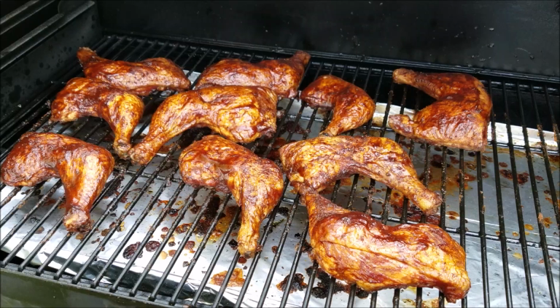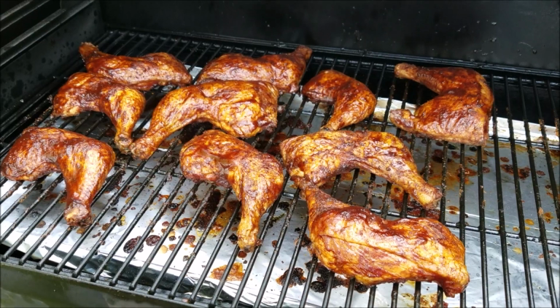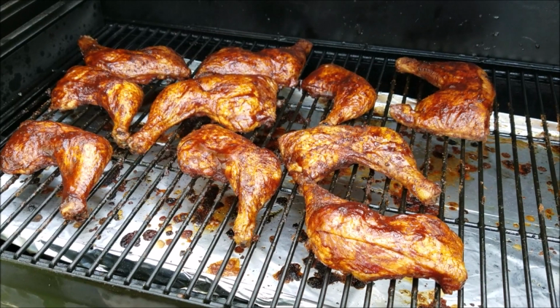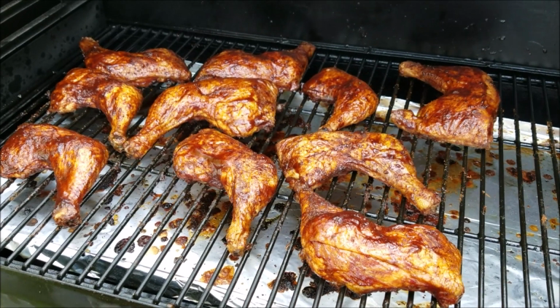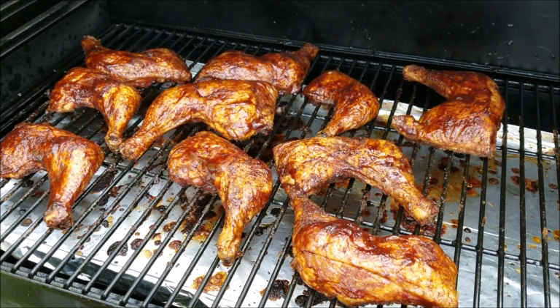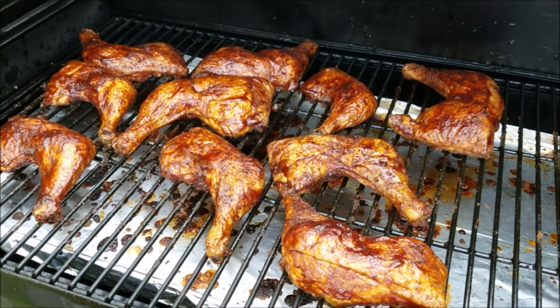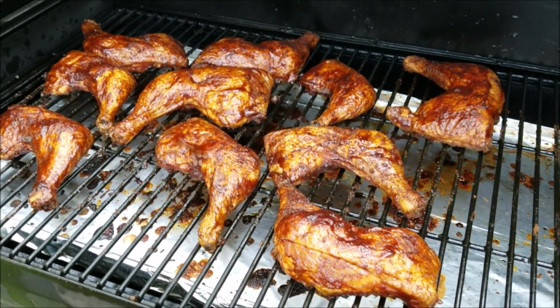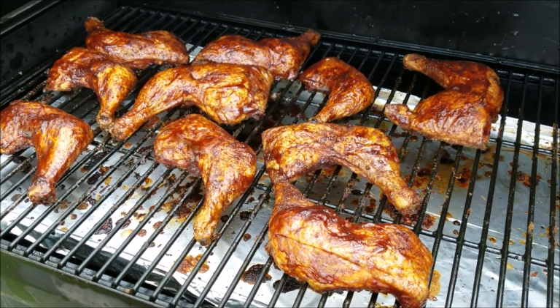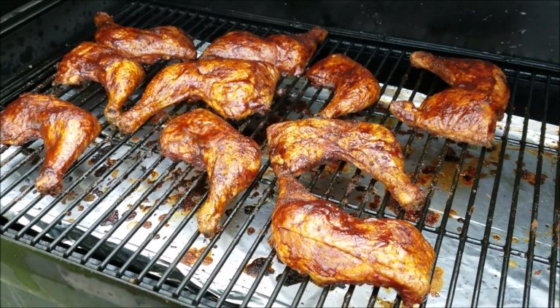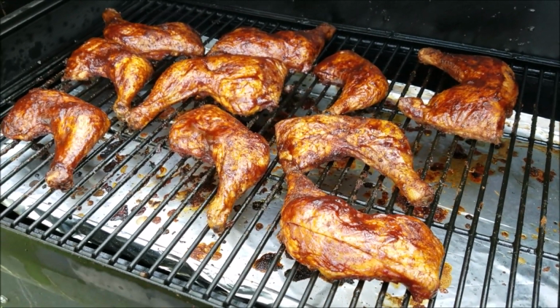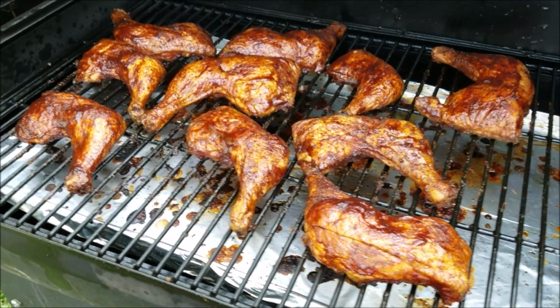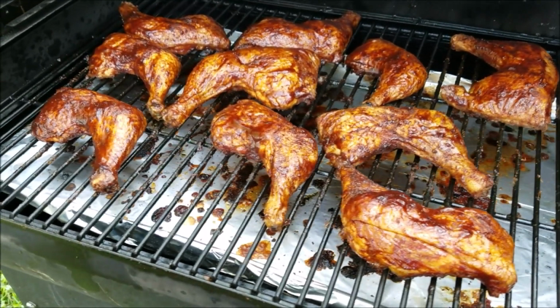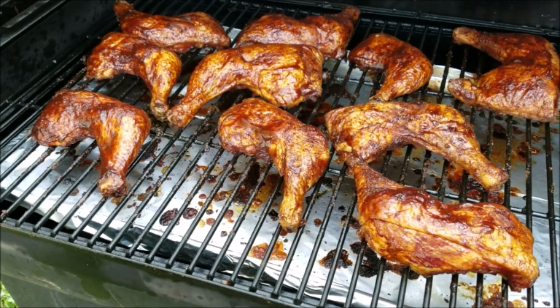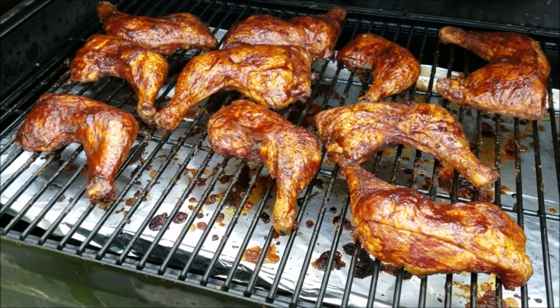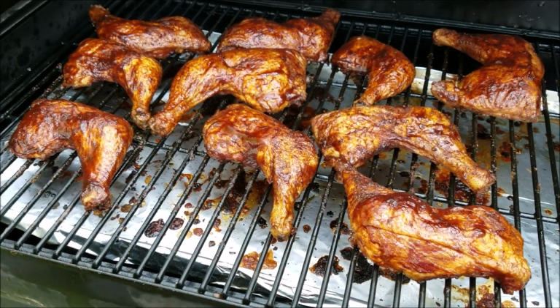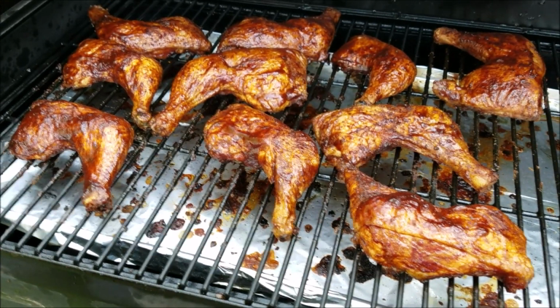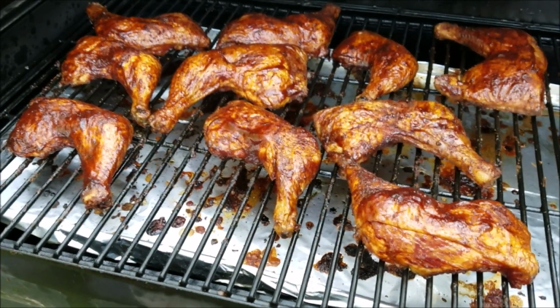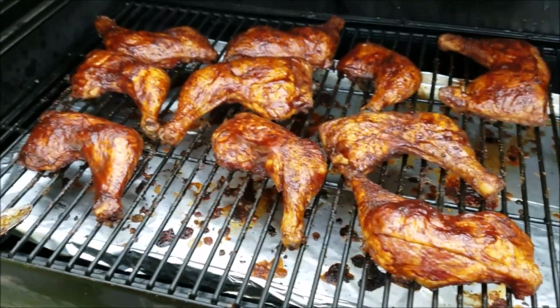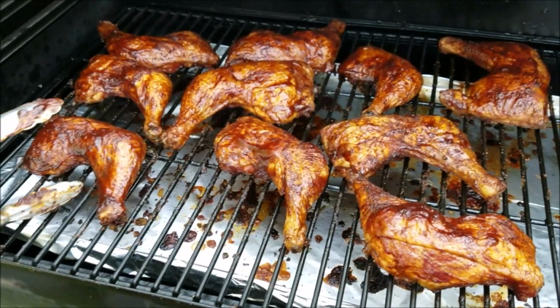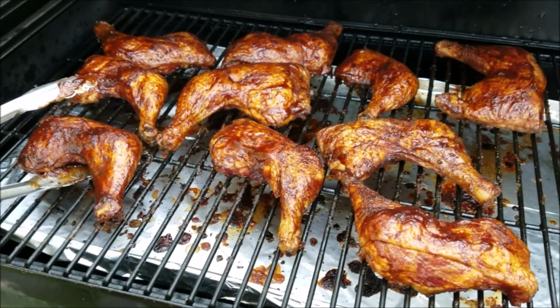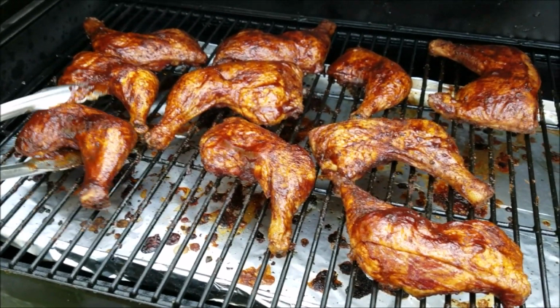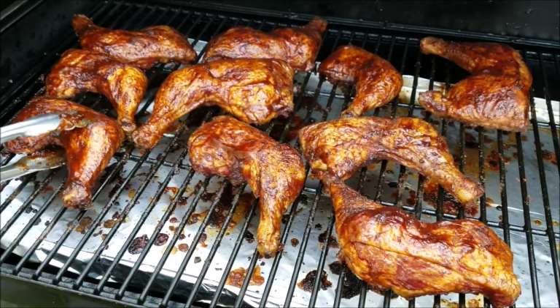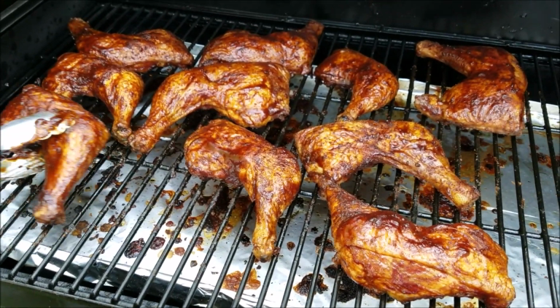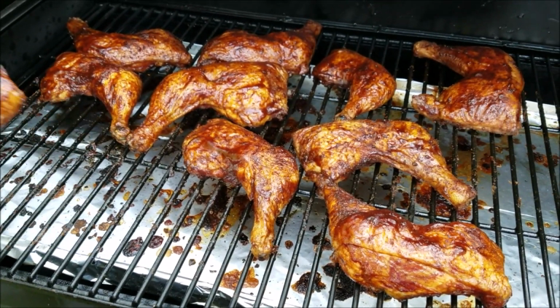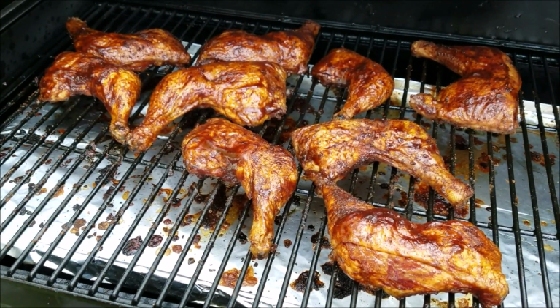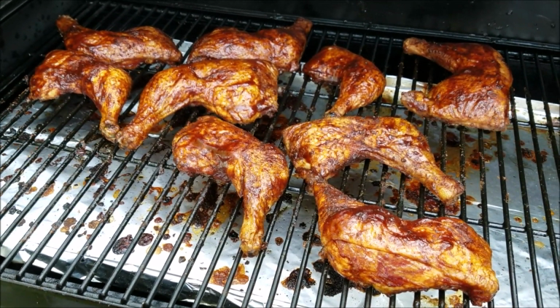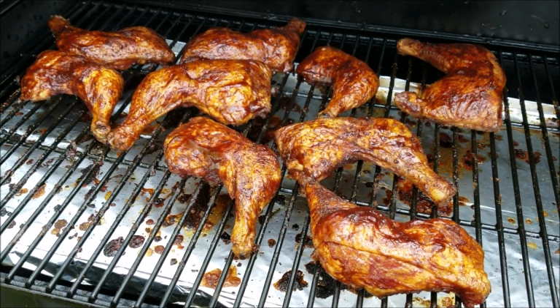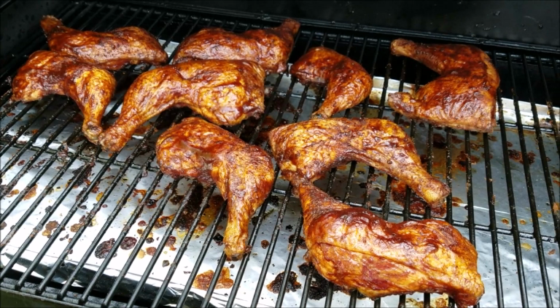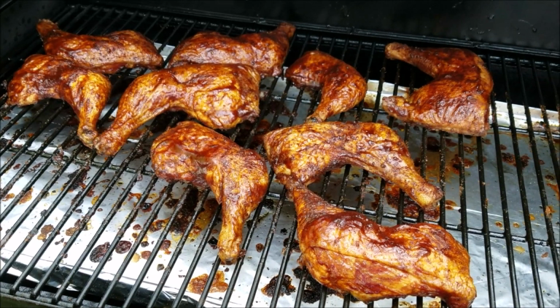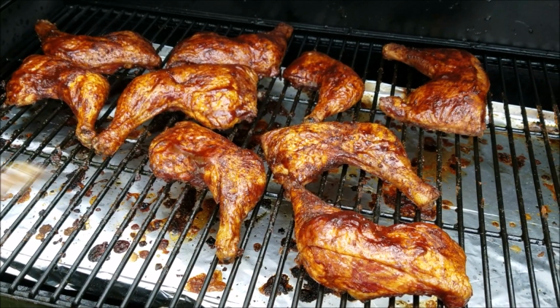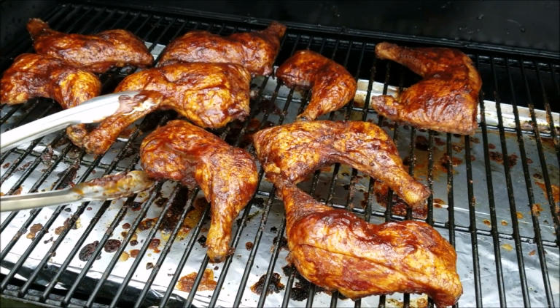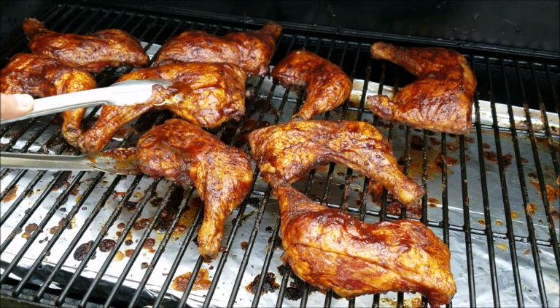A total of four hours and 30 minutes with the barbecue sauce on it — we're gonna call them done. We'll go ahead and take them up, take them inside, and tear into them to see how good they are.